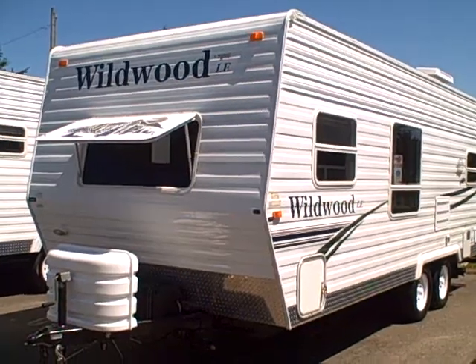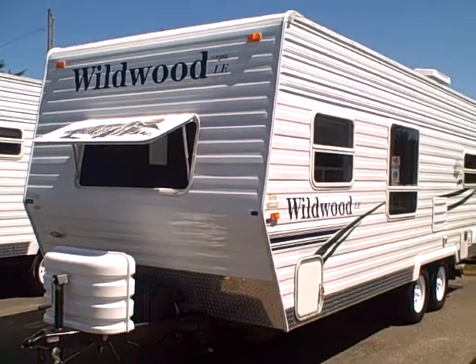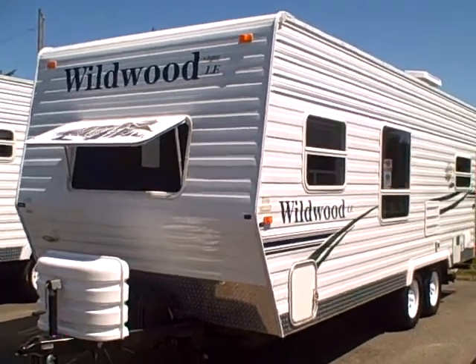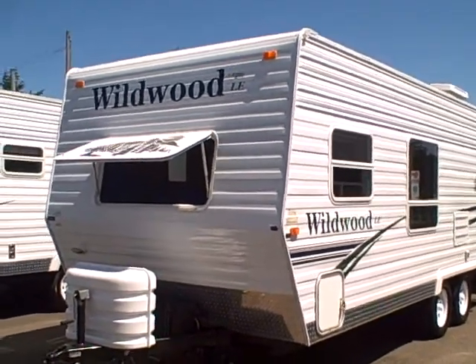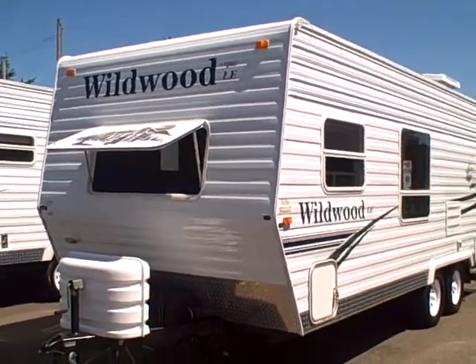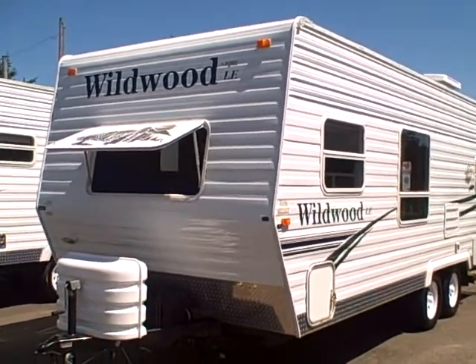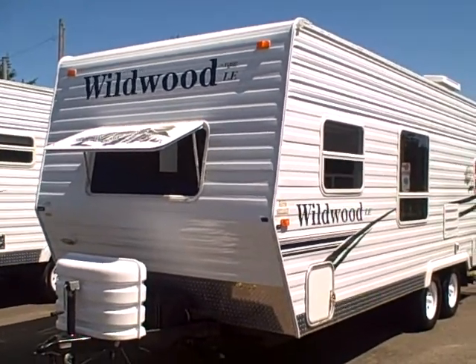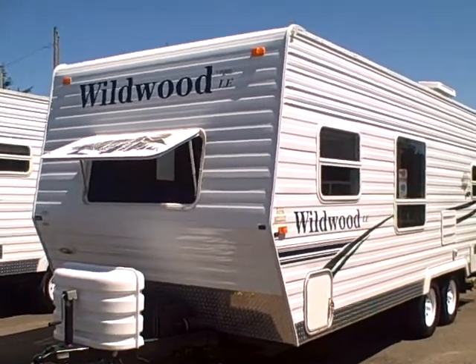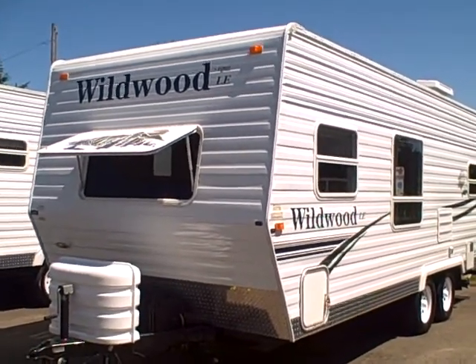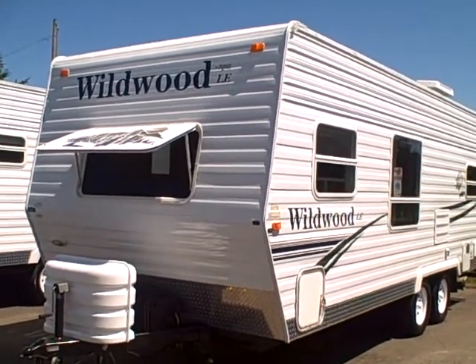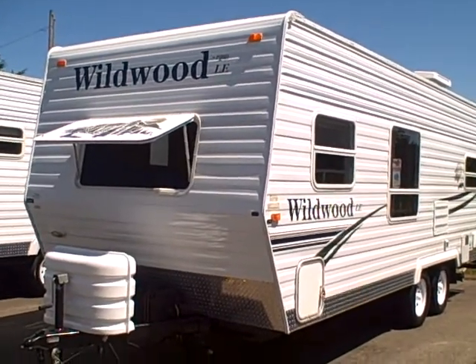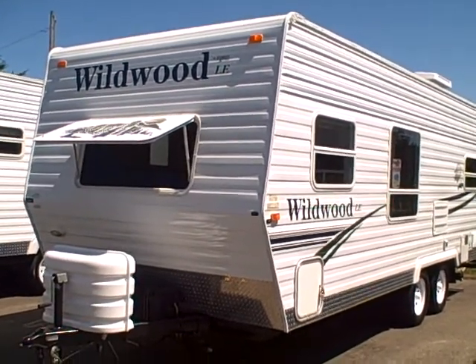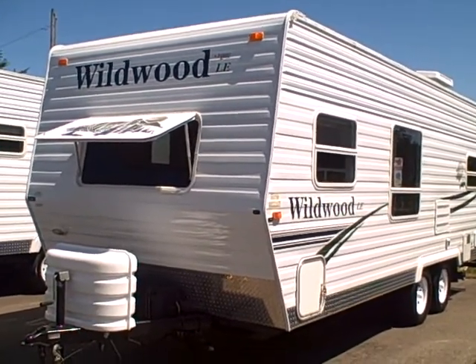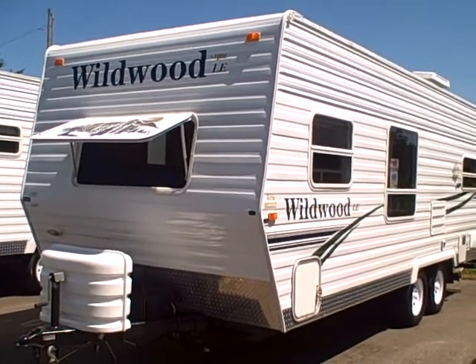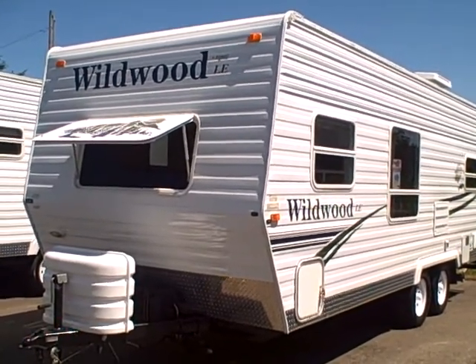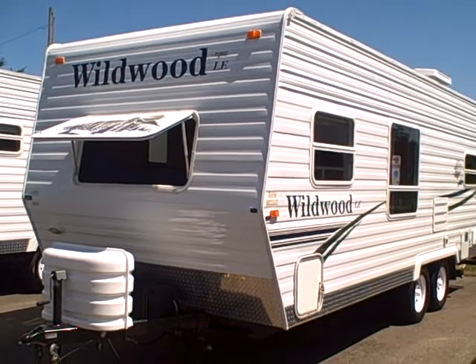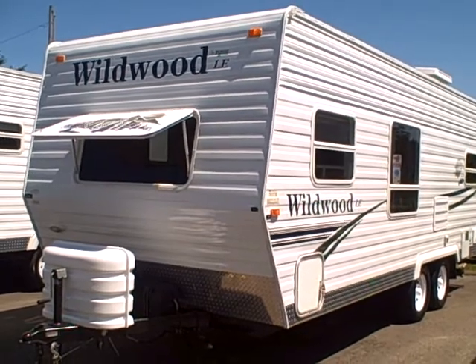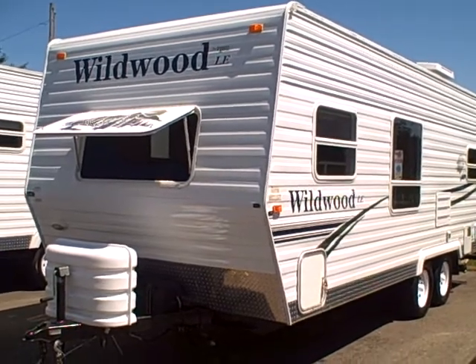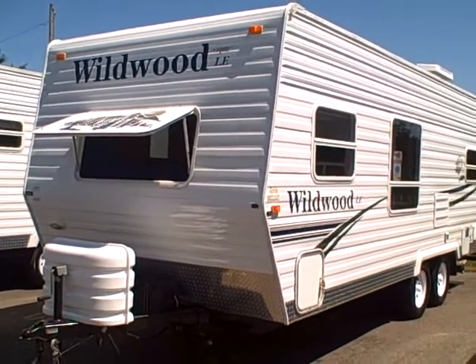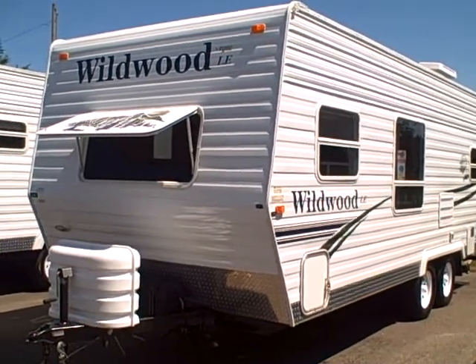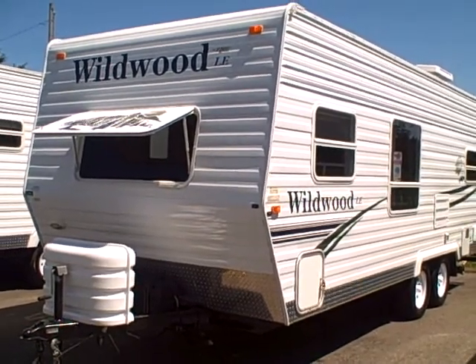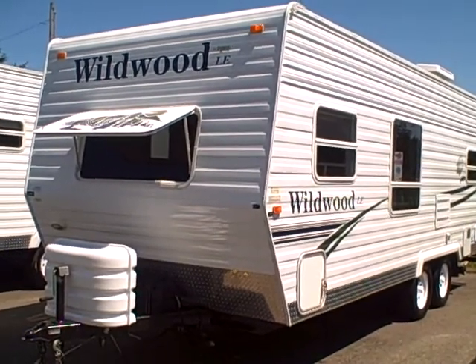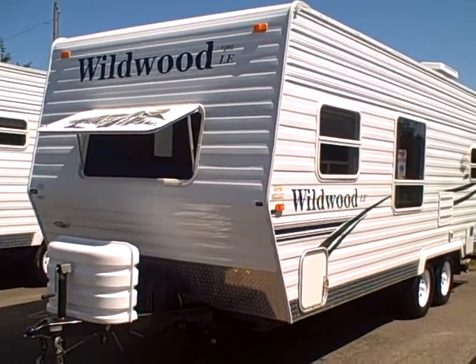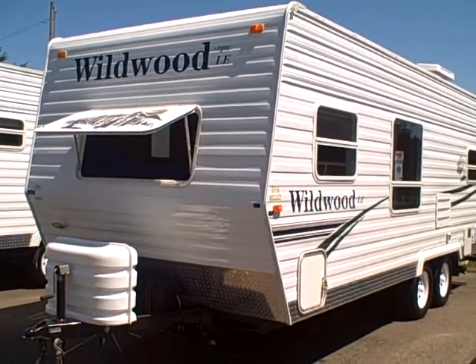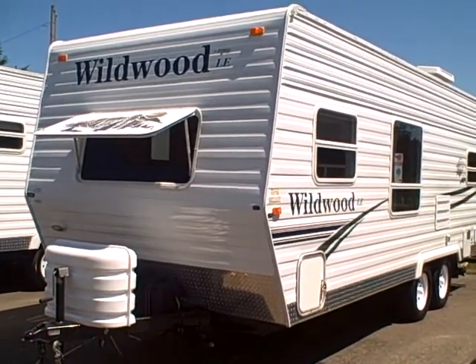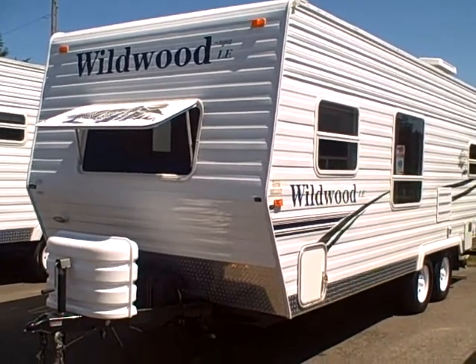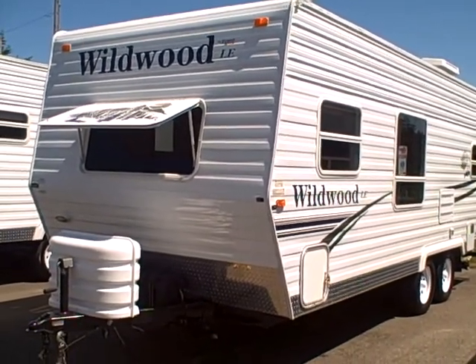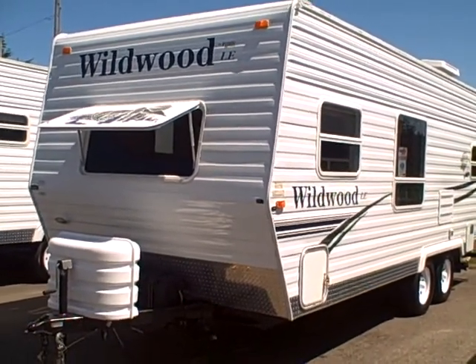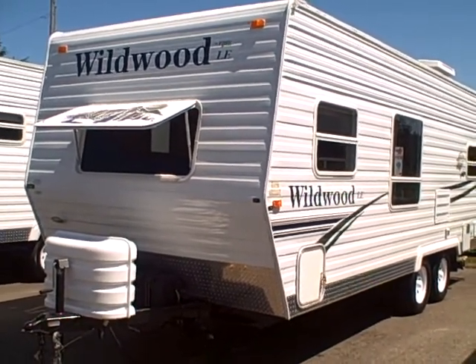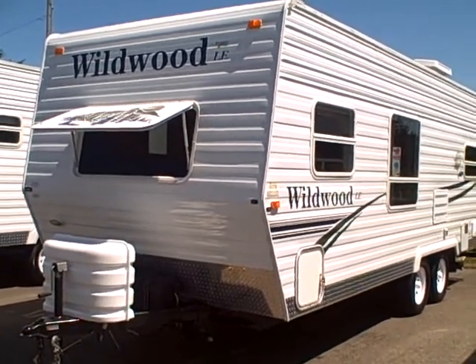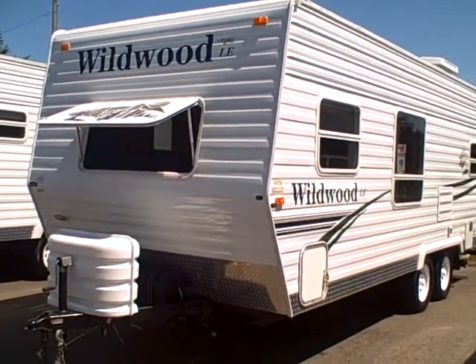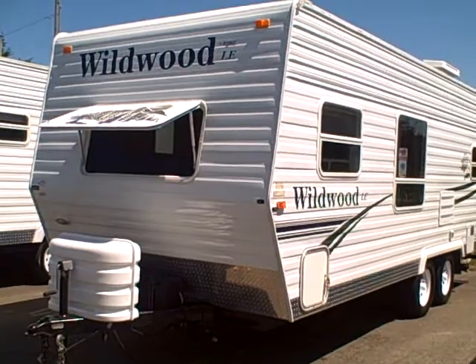Hi, this is Bob with Gibbs RV and today we're looking at a 2006 Wildwood Travel Trailer by Forest River. This is model T22, has the rear corner bed and front sofa.